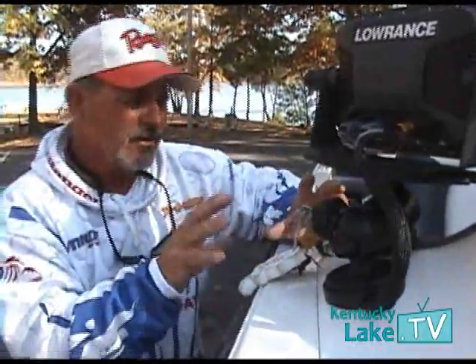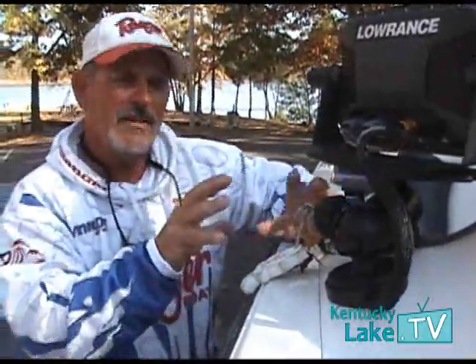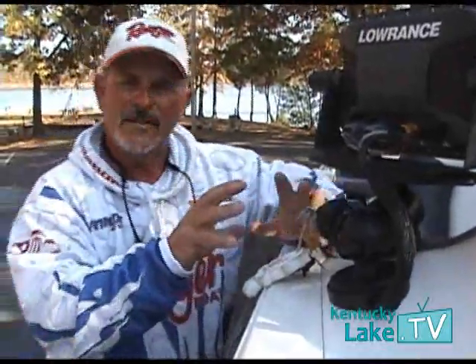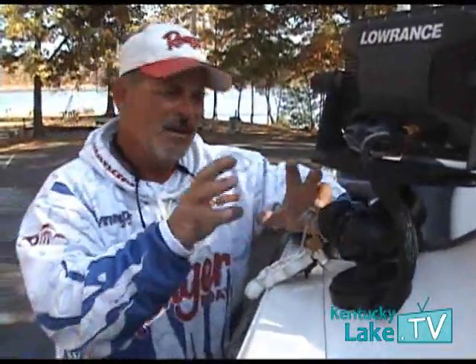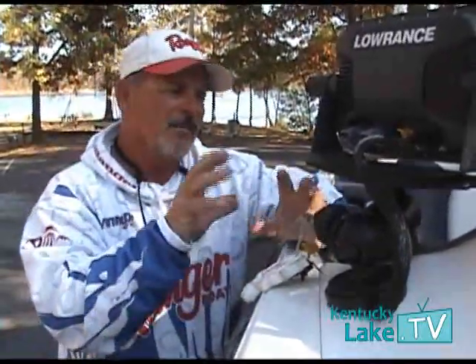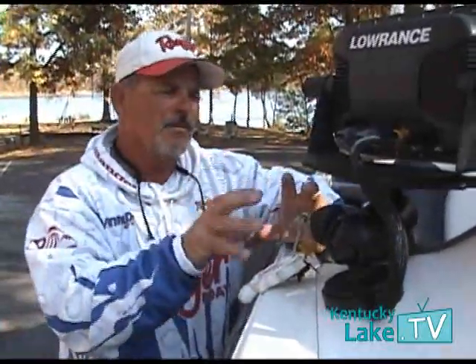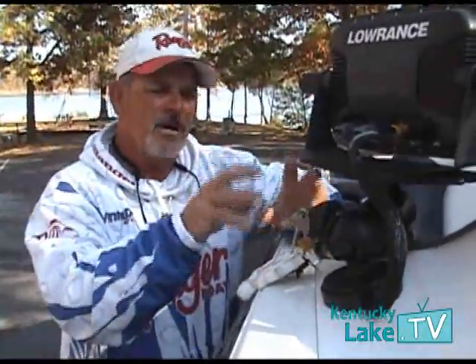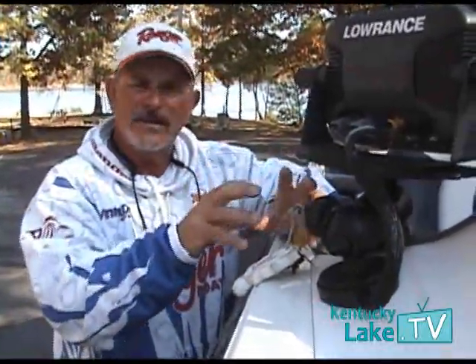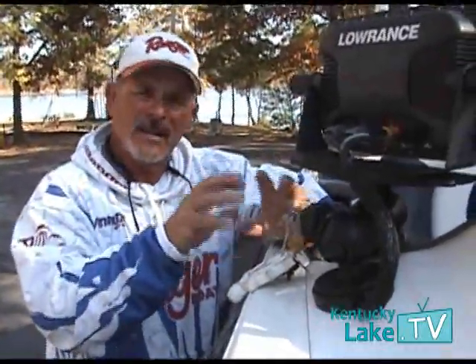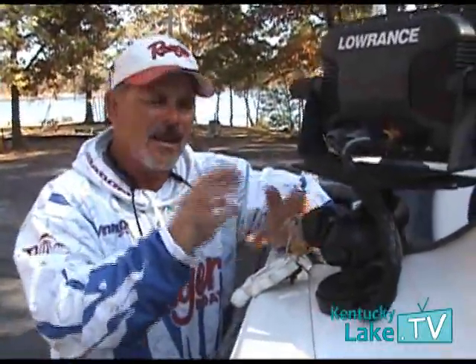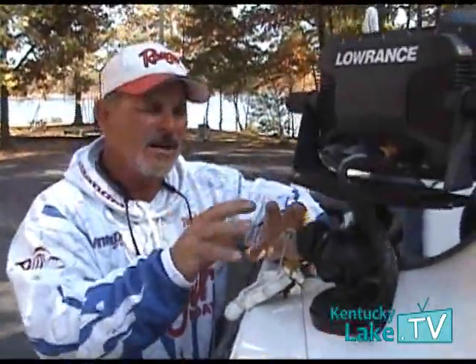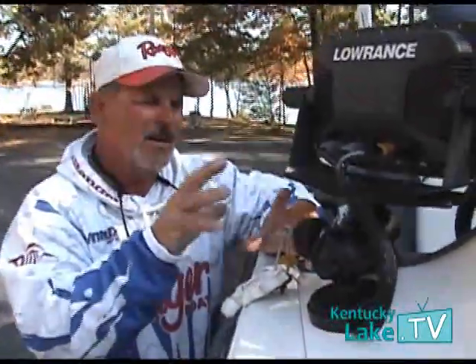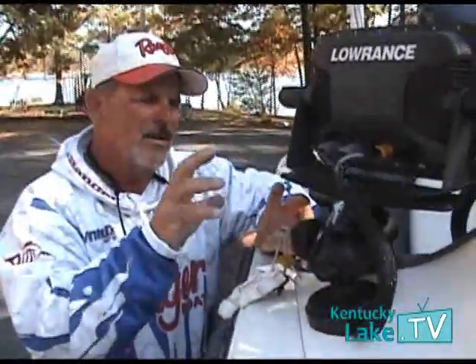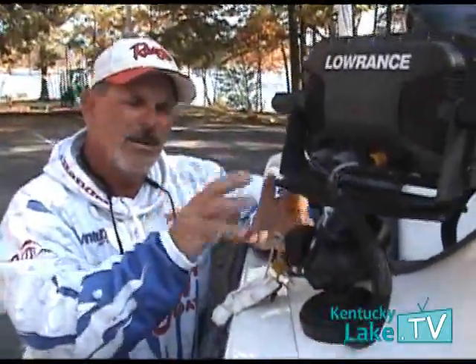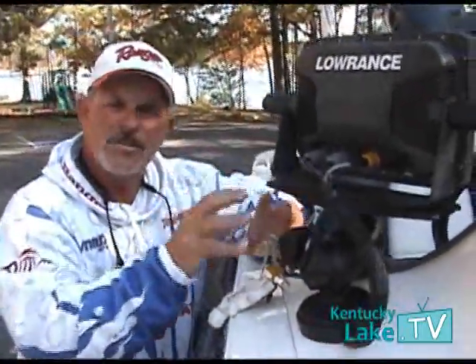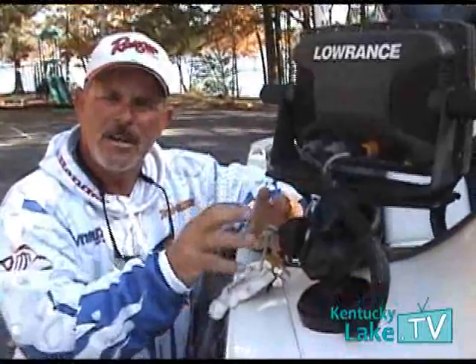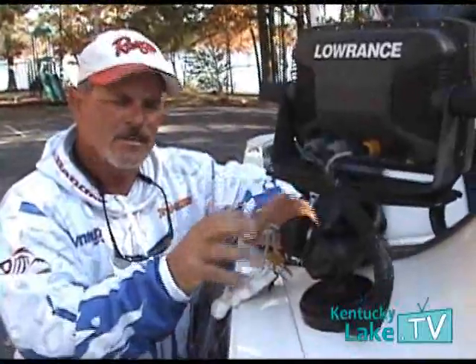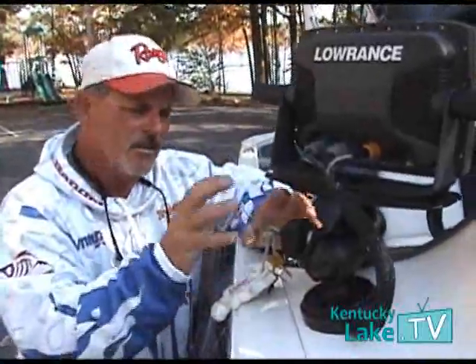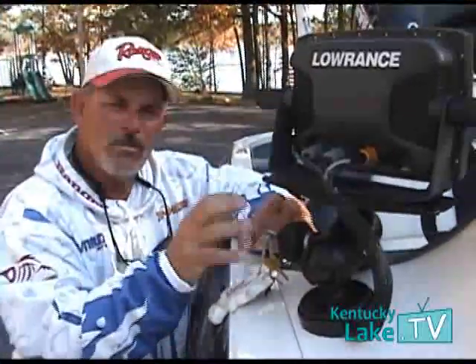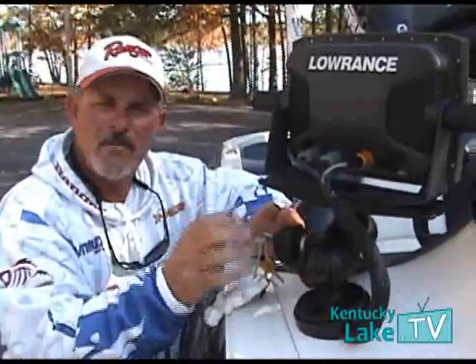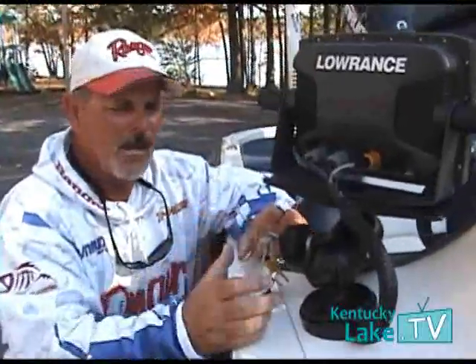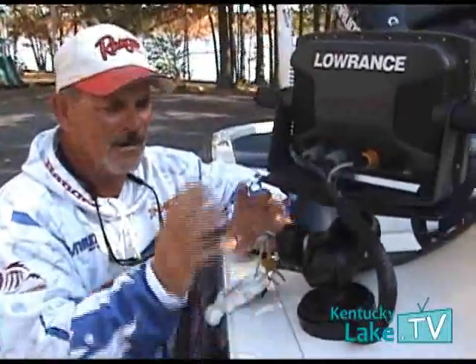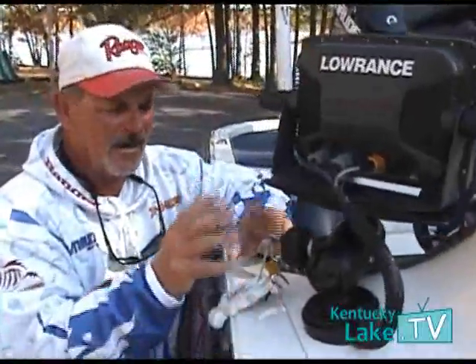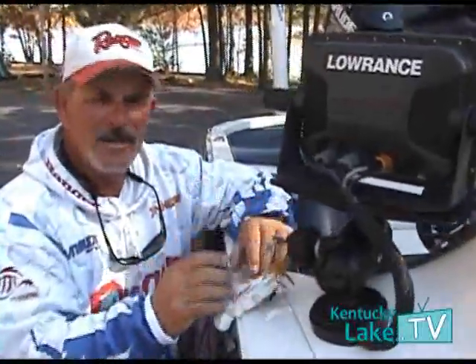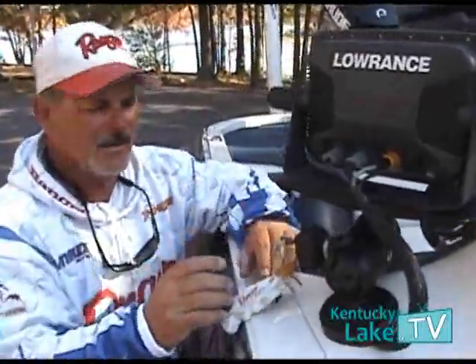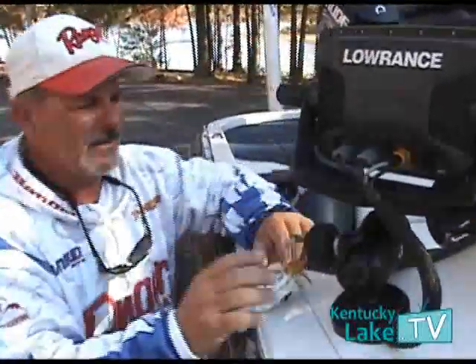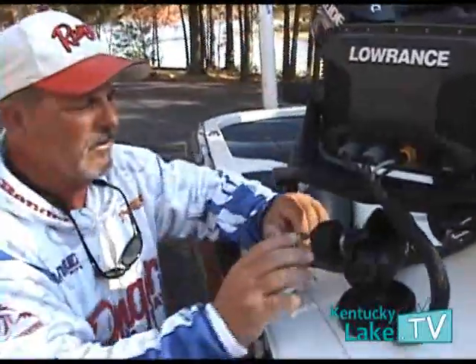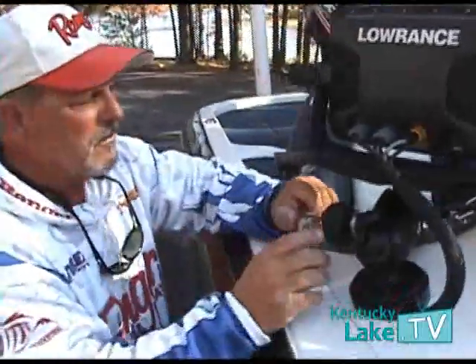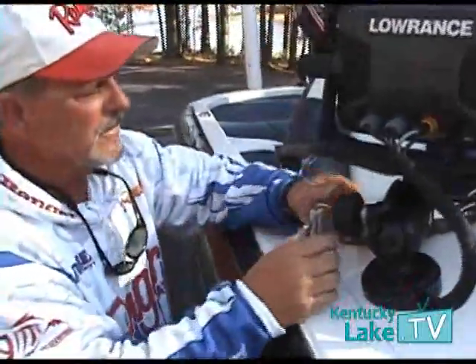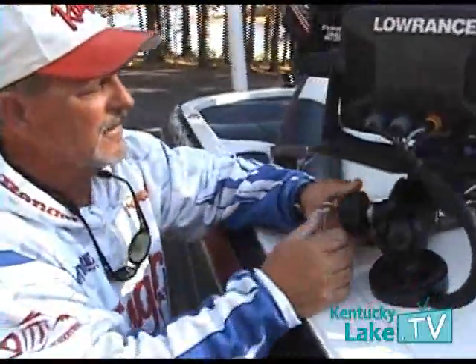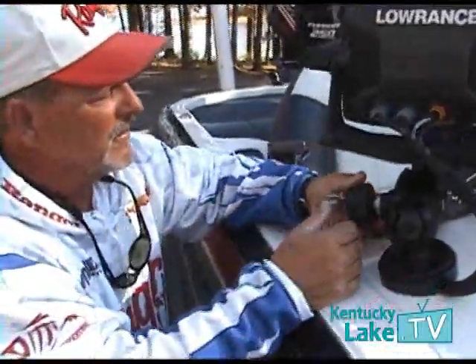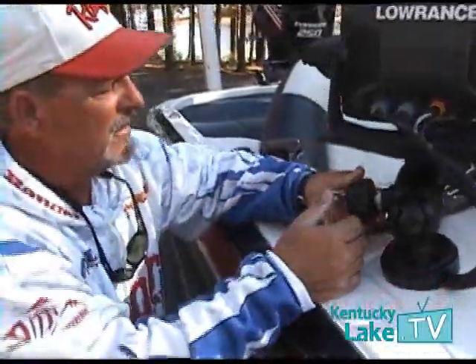DuraSafe has developed products that lock your electronics to a RAM mount, and I tell you, it's one of the best things I've ever seen.